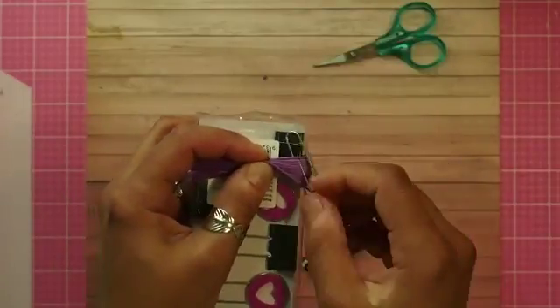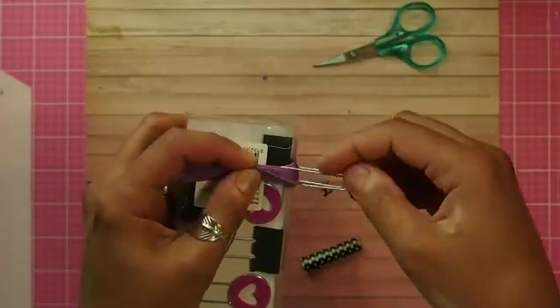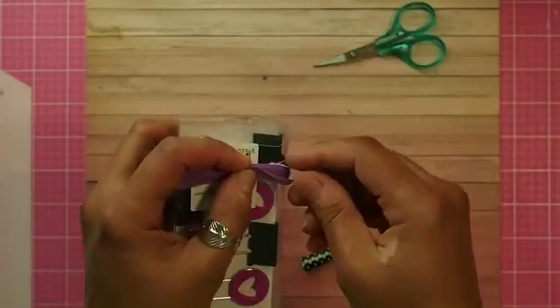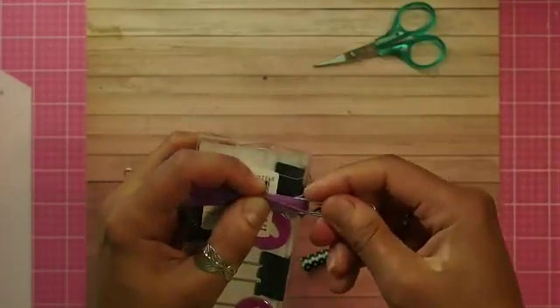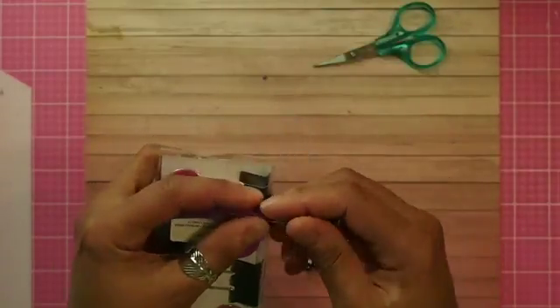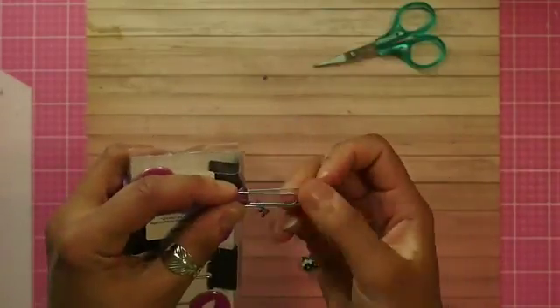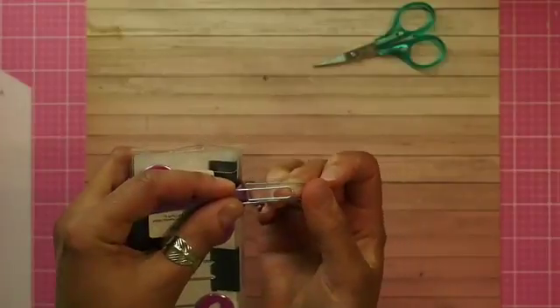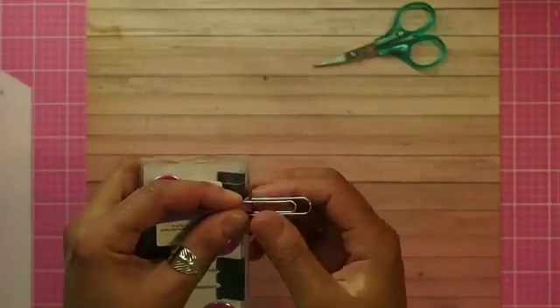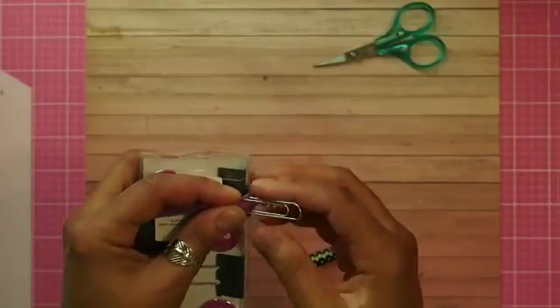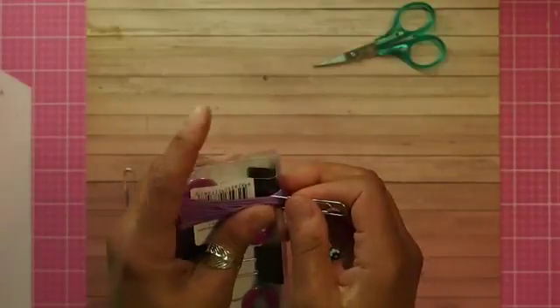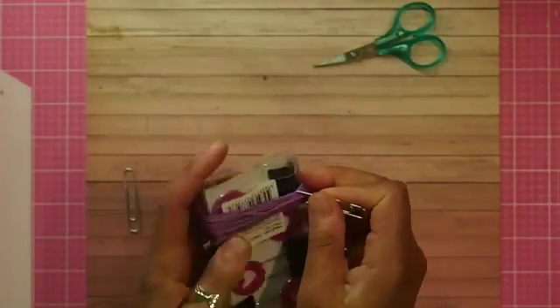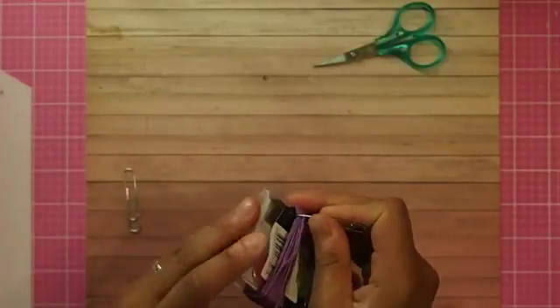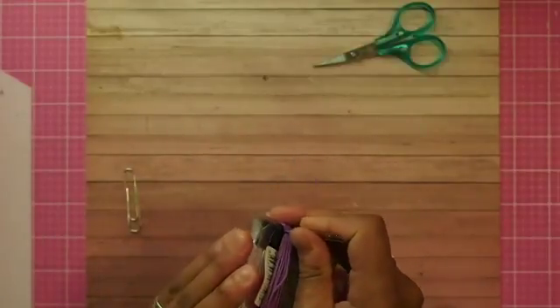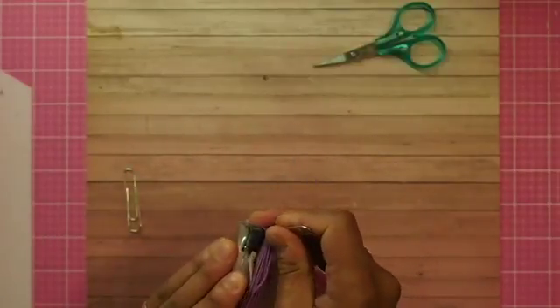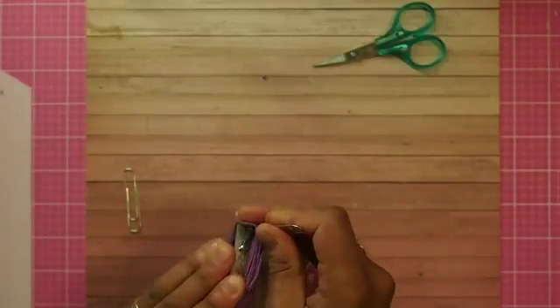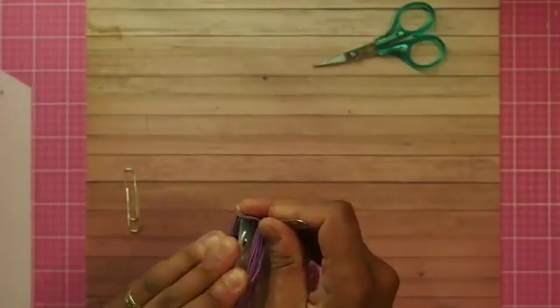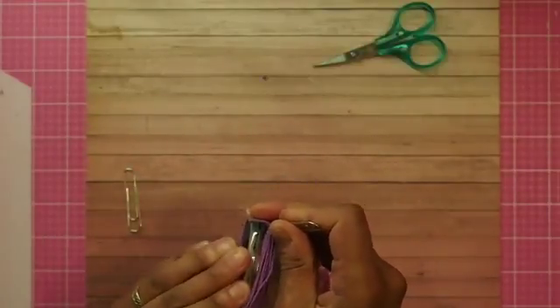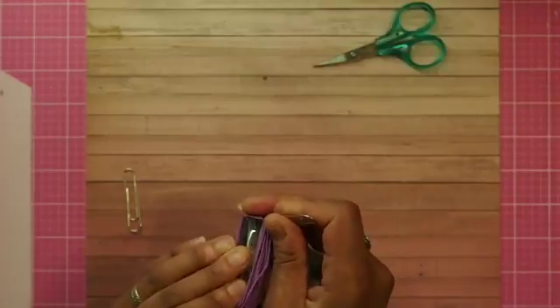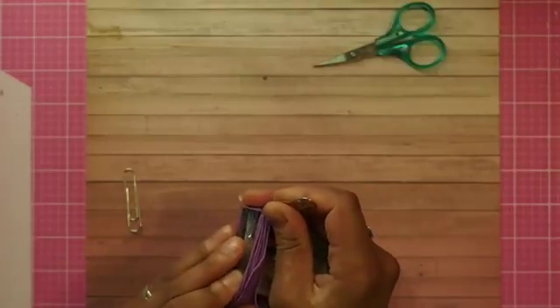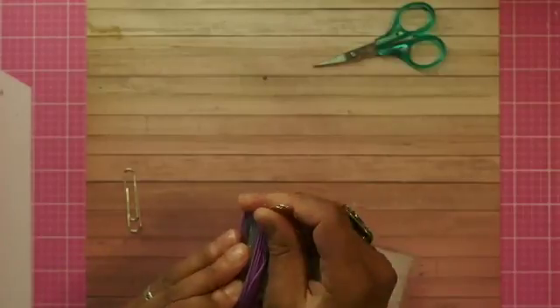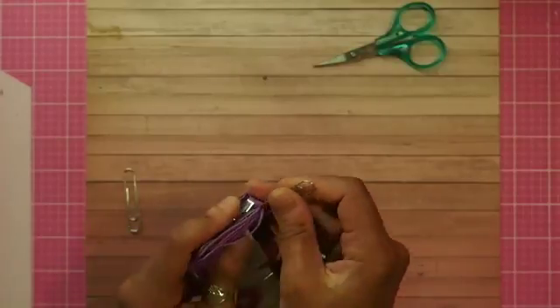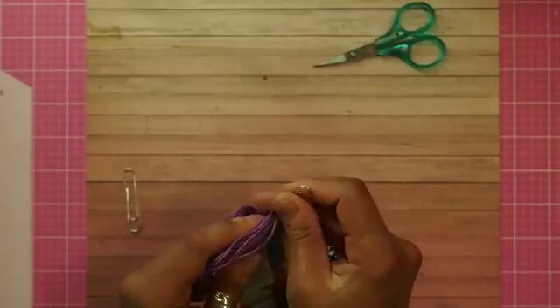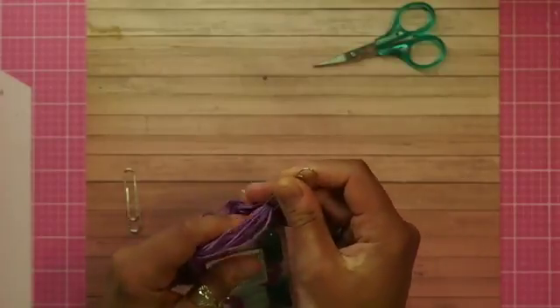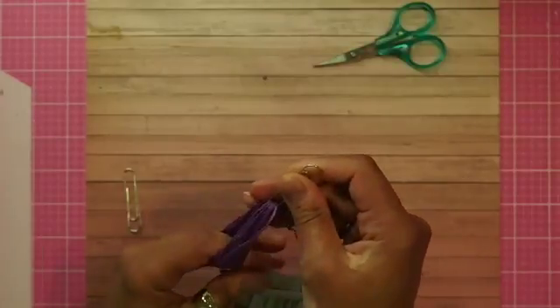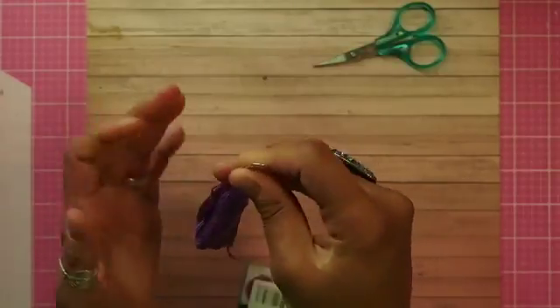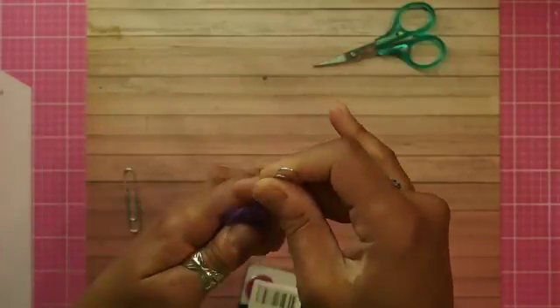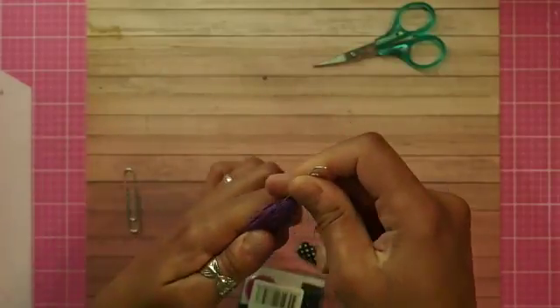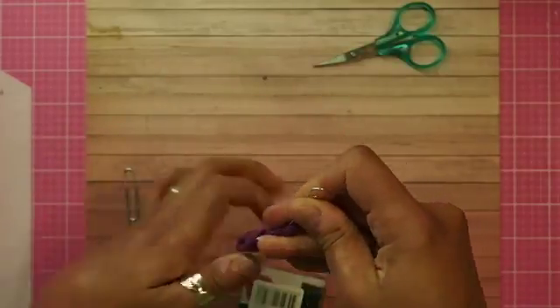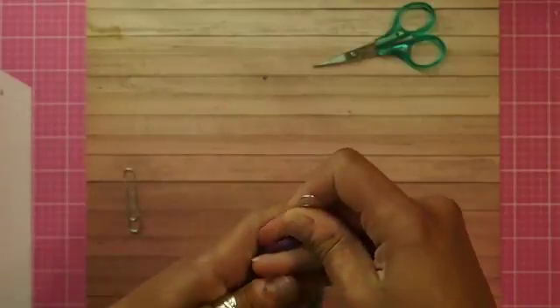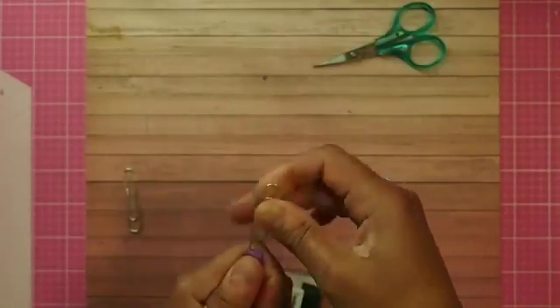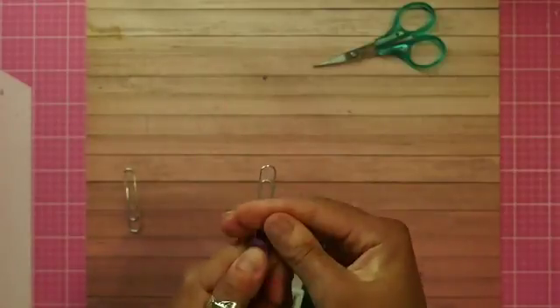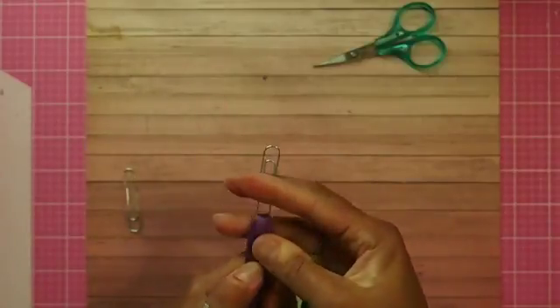Go to that end — this is the functional part of the paperclip, this is the other end. Then what you're going to do is slide it off the cardboard. And there you've got it!